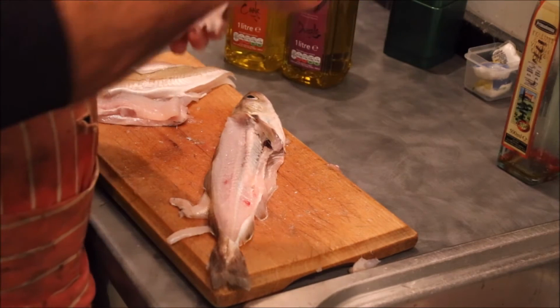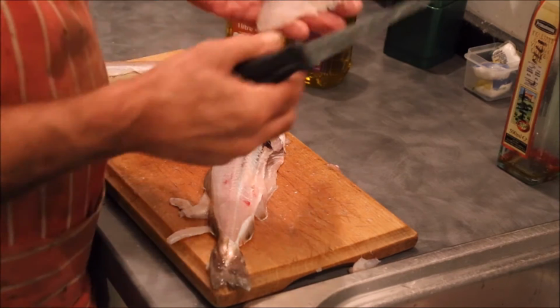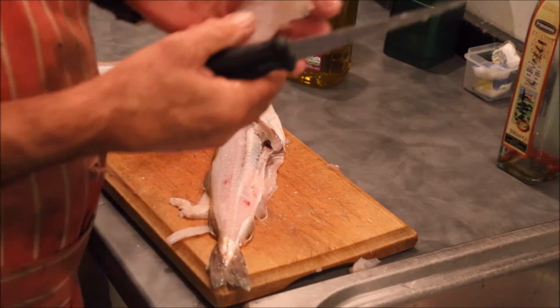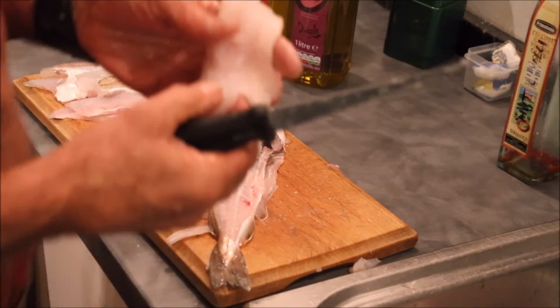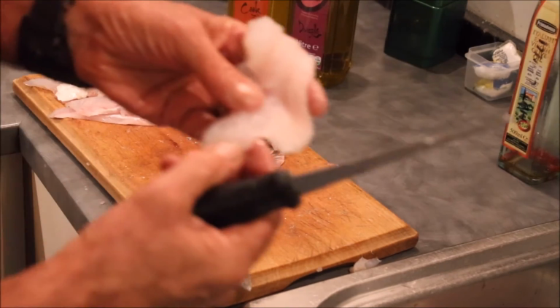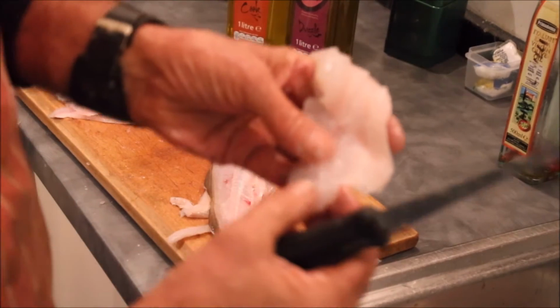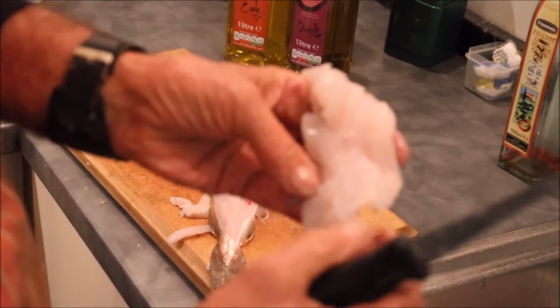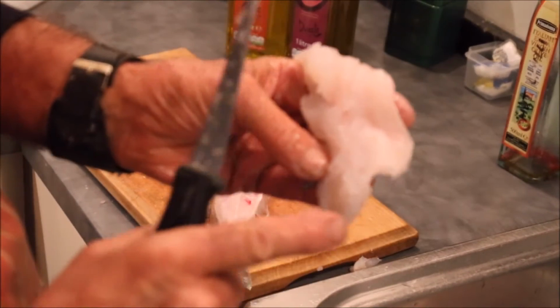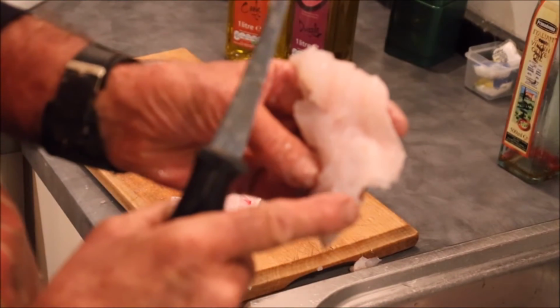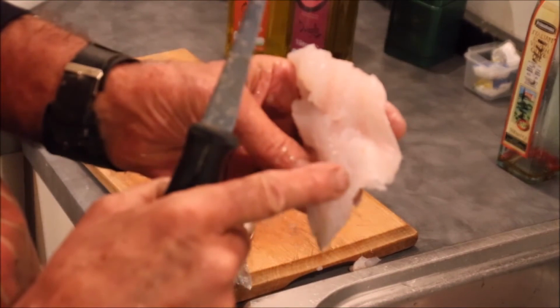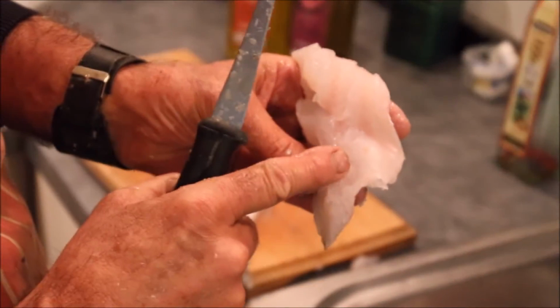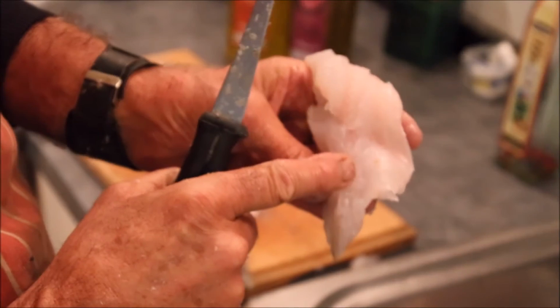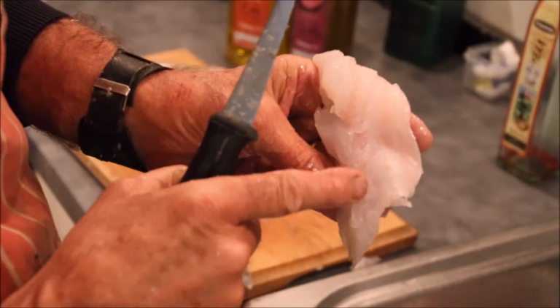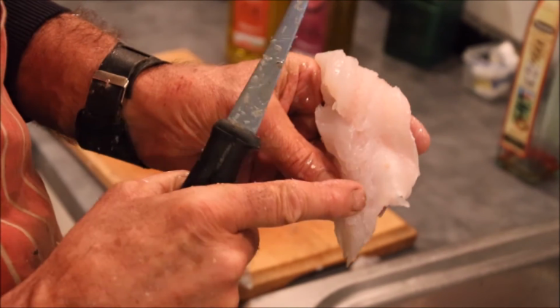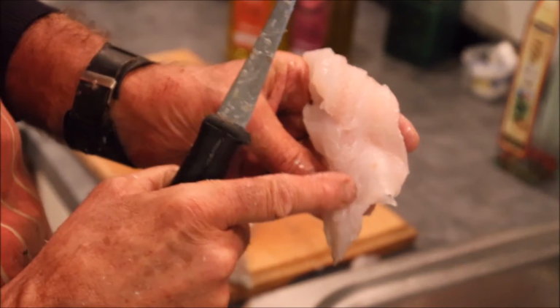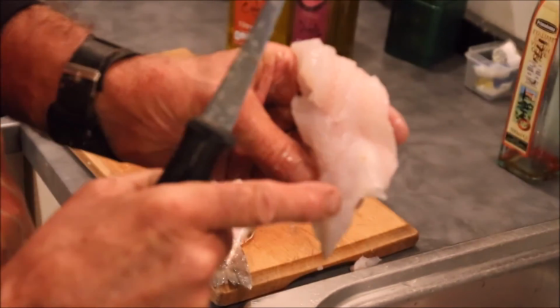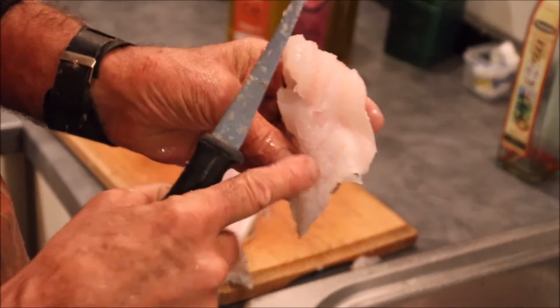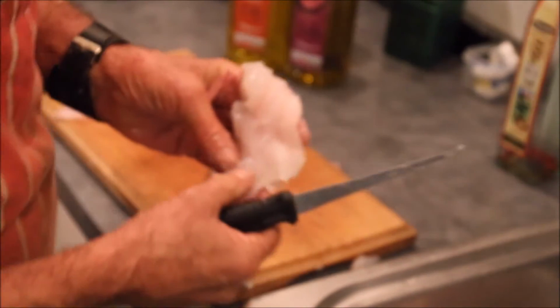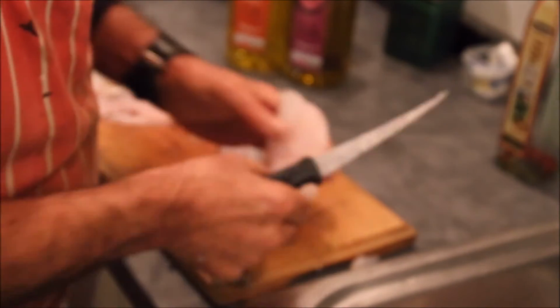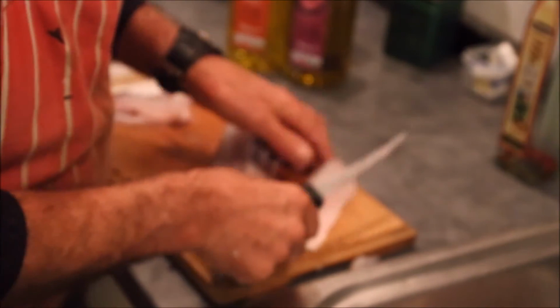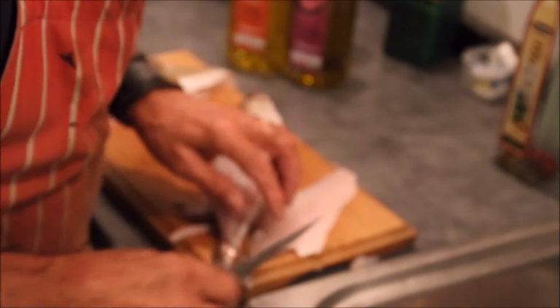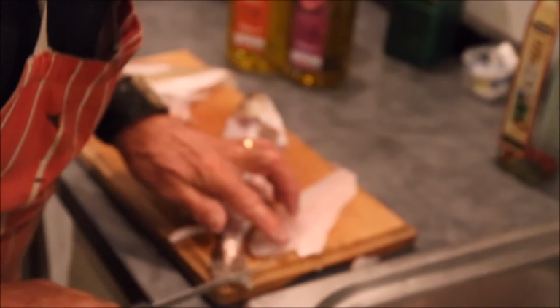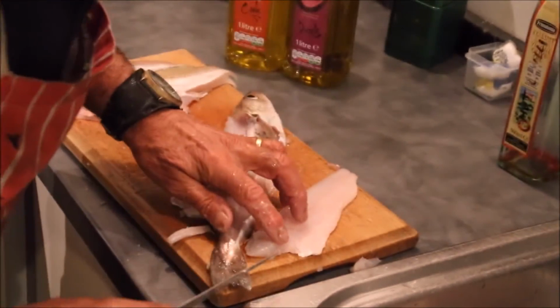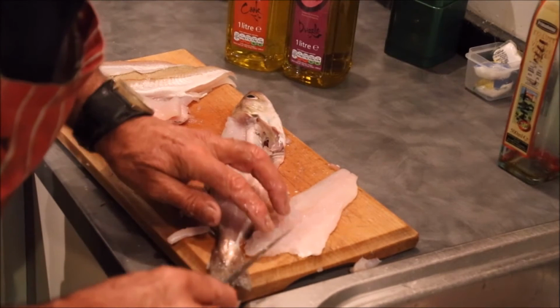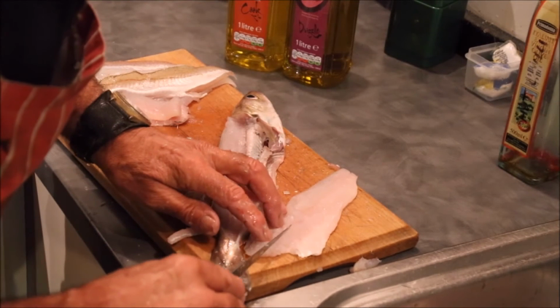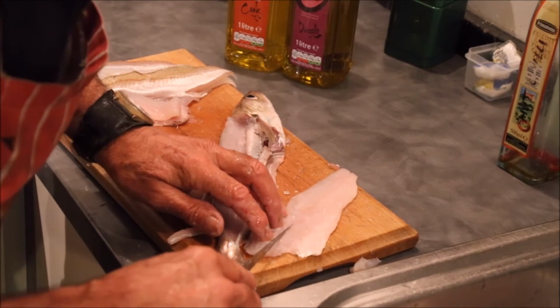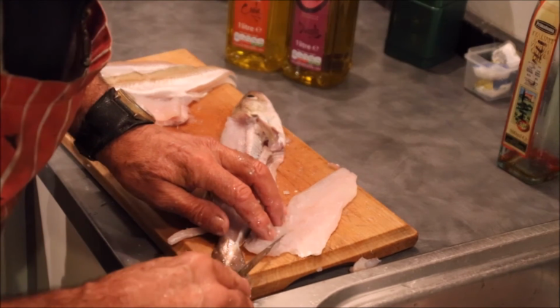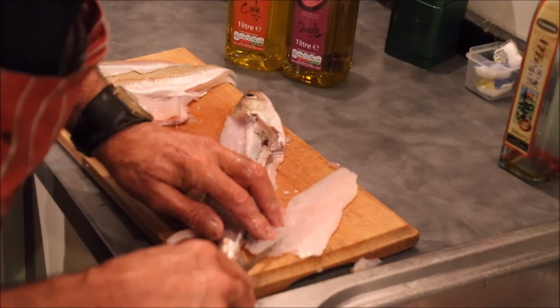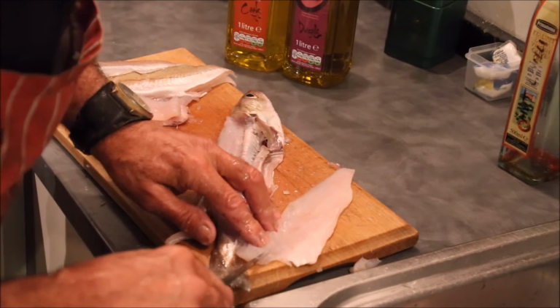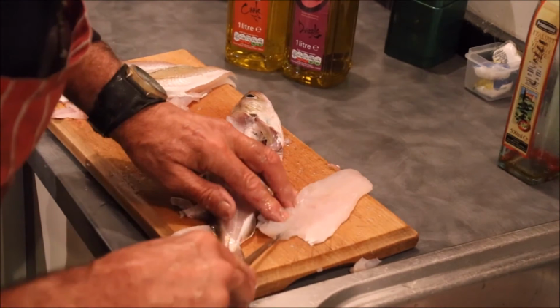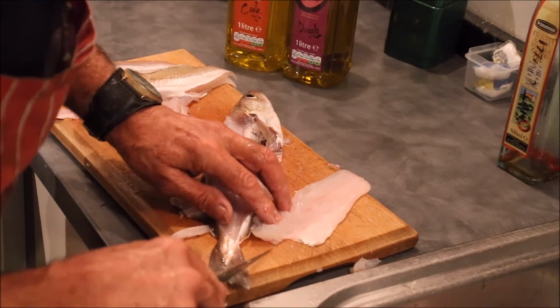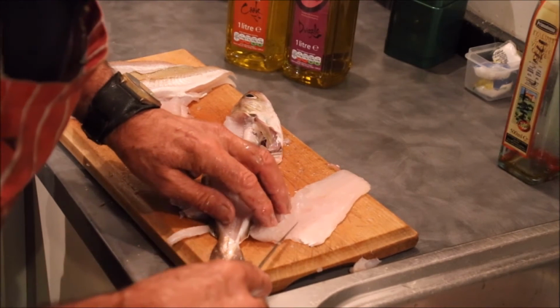There you go. And then you've got the very fine bones that form the lateral line. Now, sometimes they'll come out when you pull the fillet away, but if not, you simply cut them away like so.